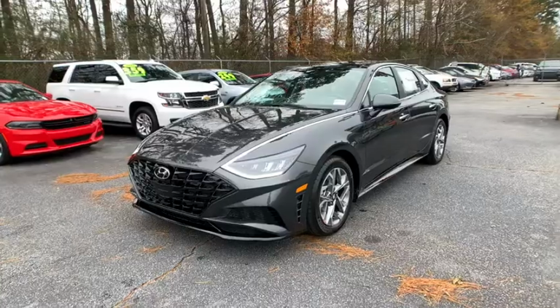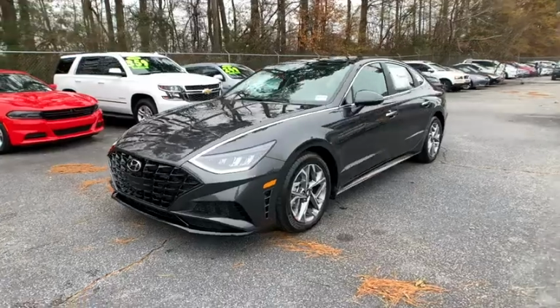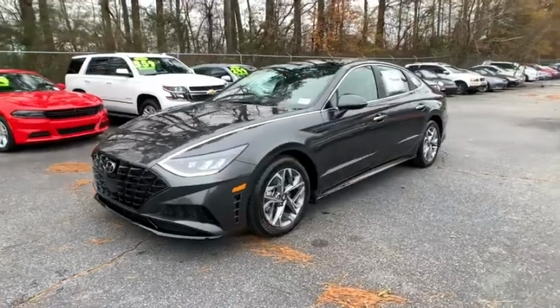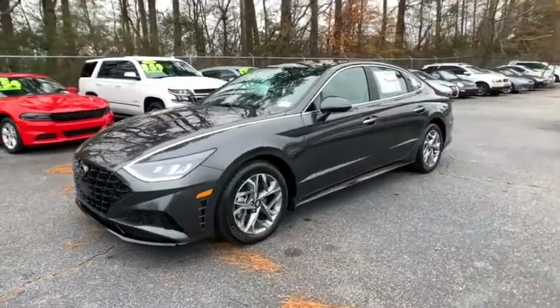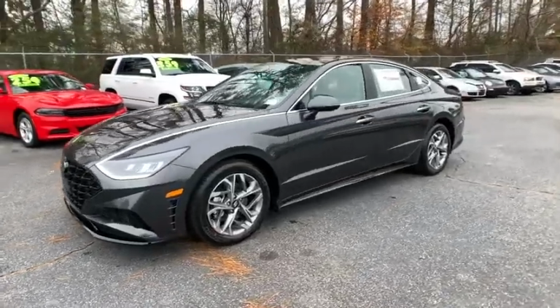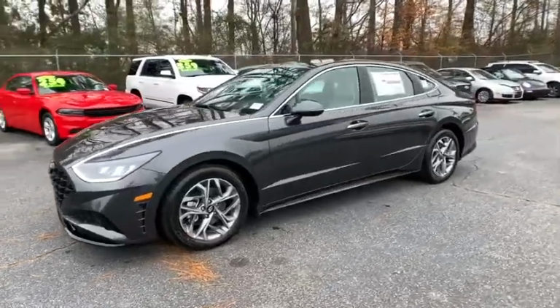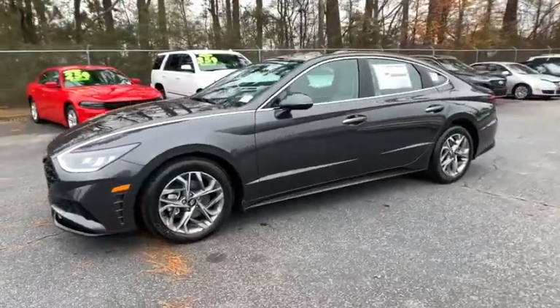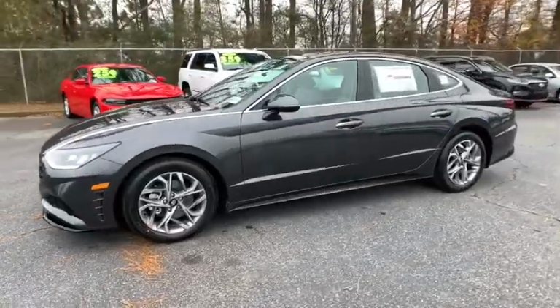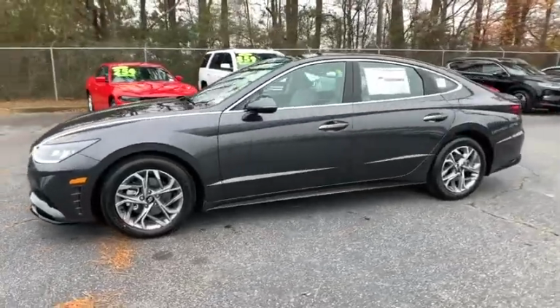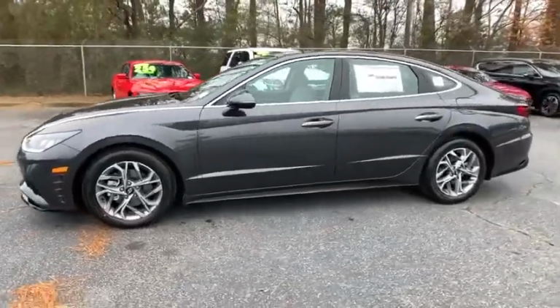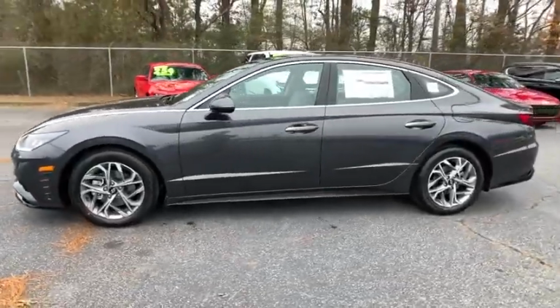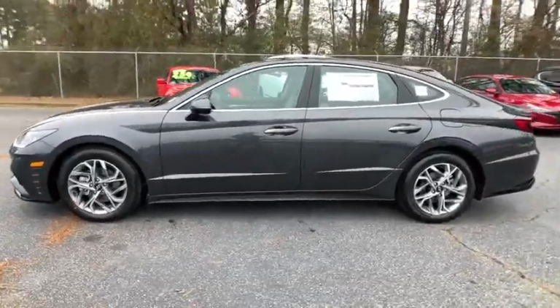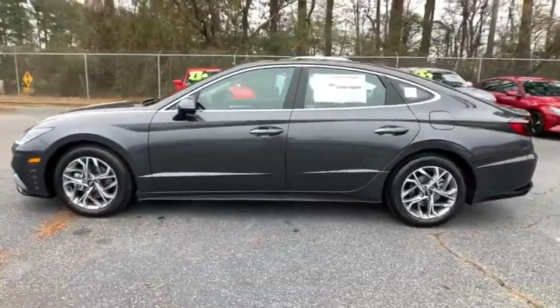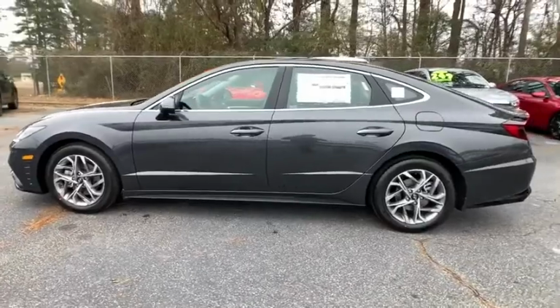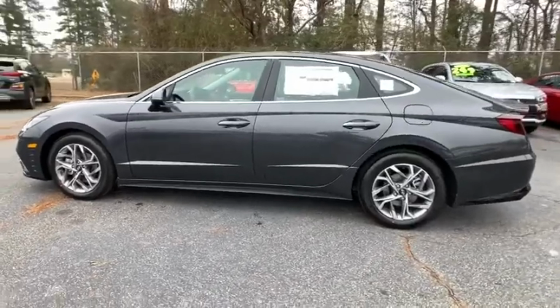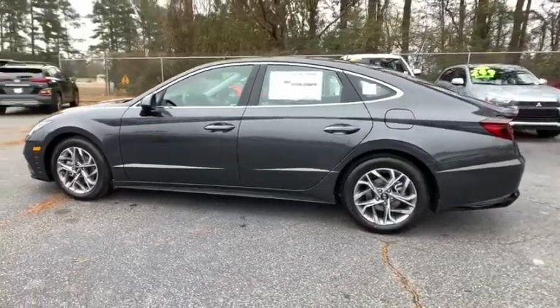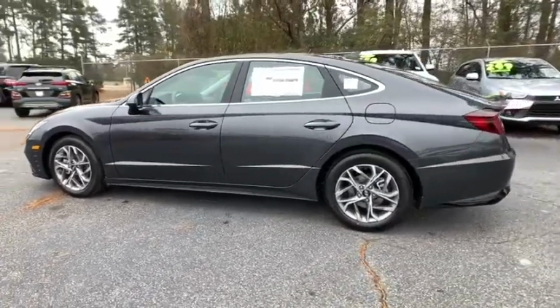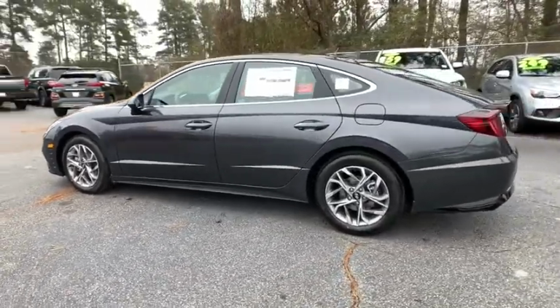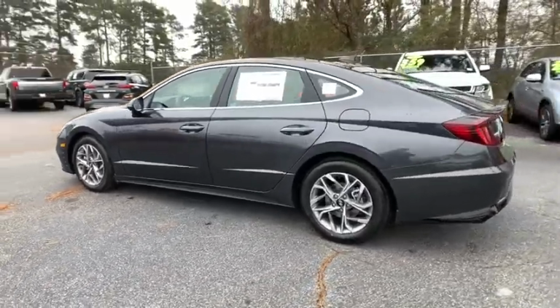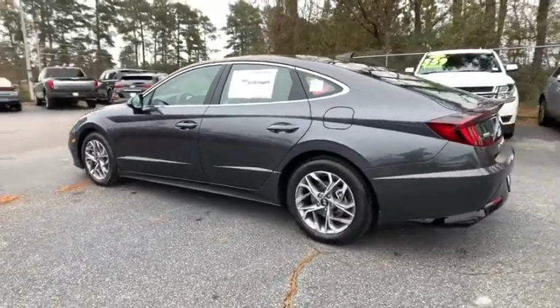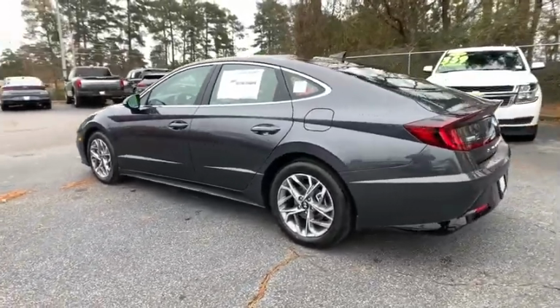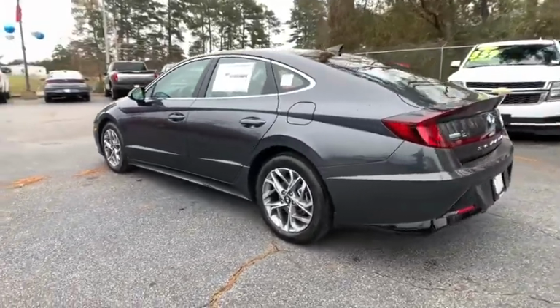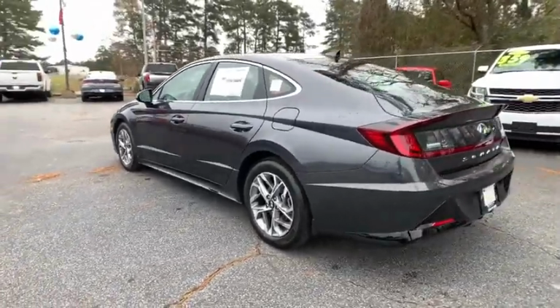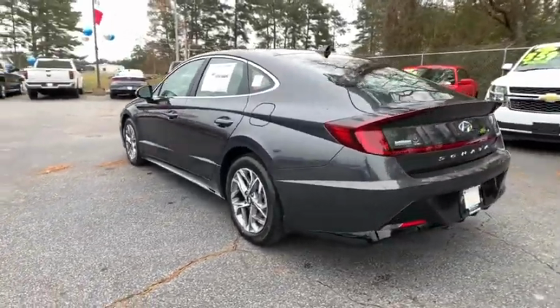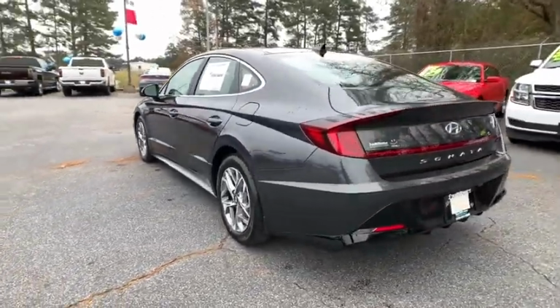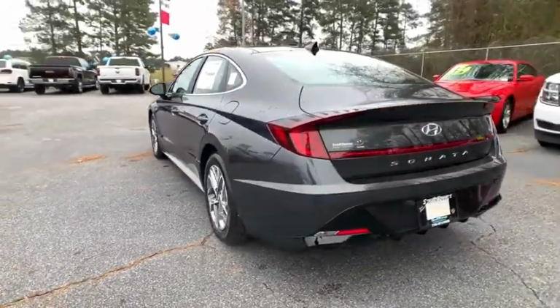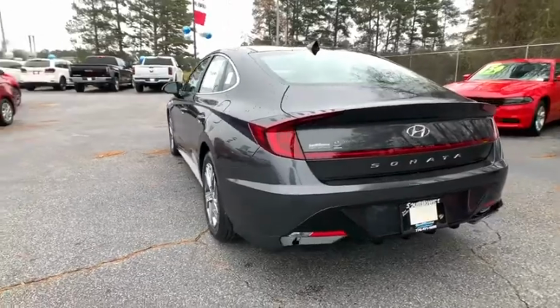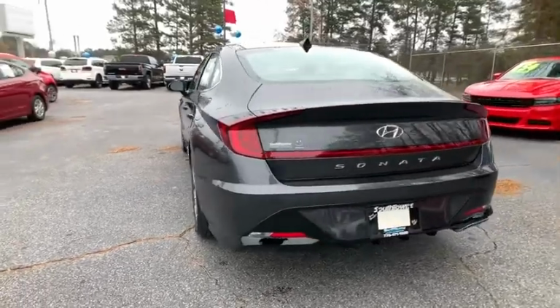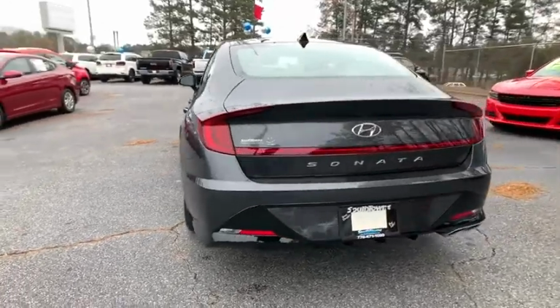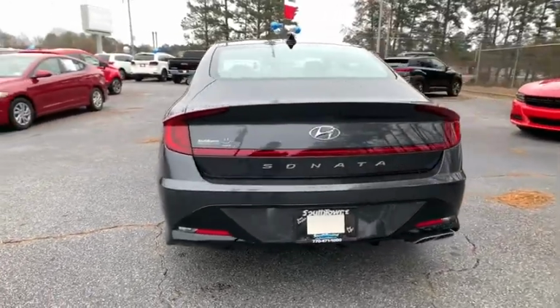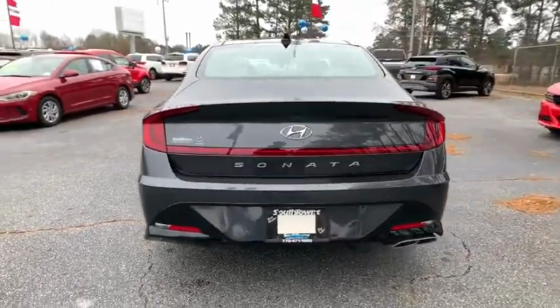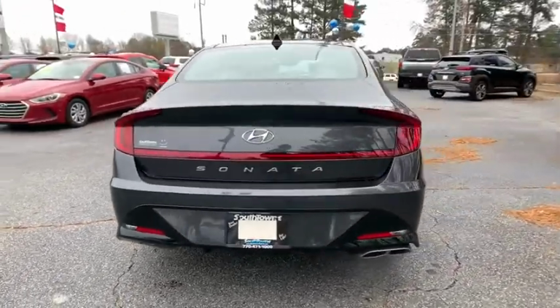Looking for the right vehicle? Check out the 2021 Hyundai Sonata. The Sonata has a long list of technologically advanced interior features and options that make driving safer, more convenient, and much more fun.